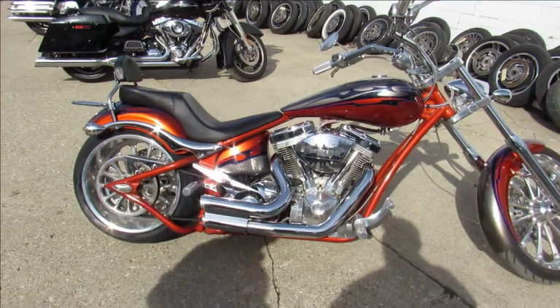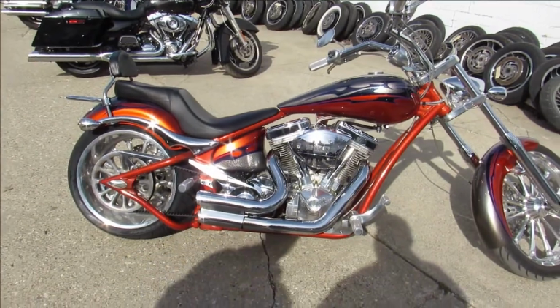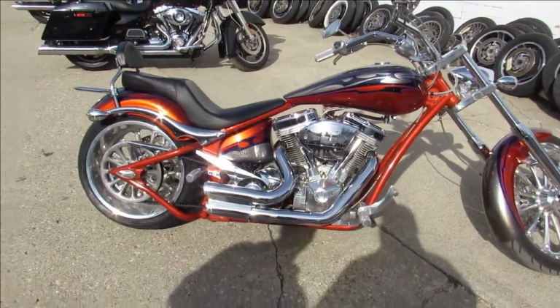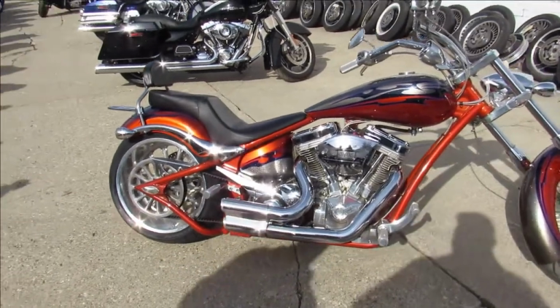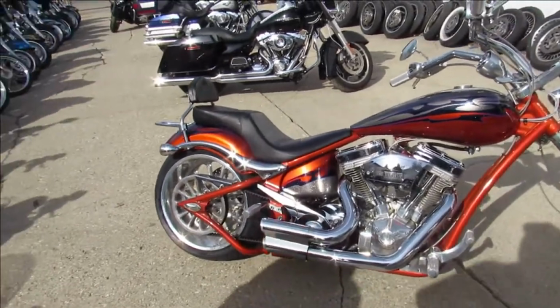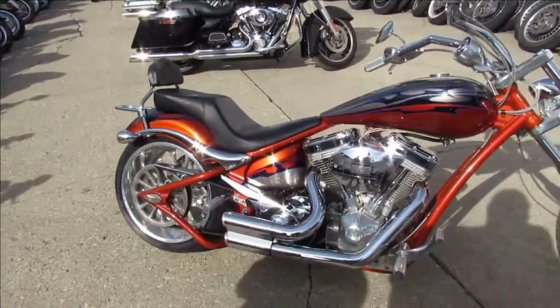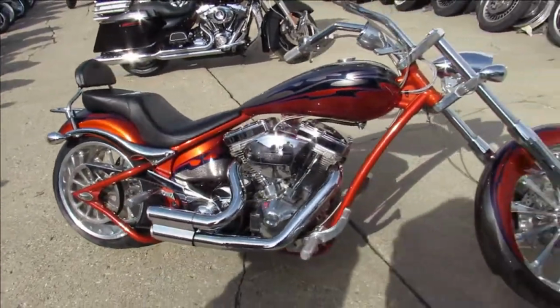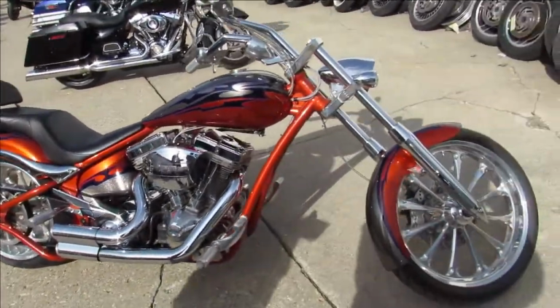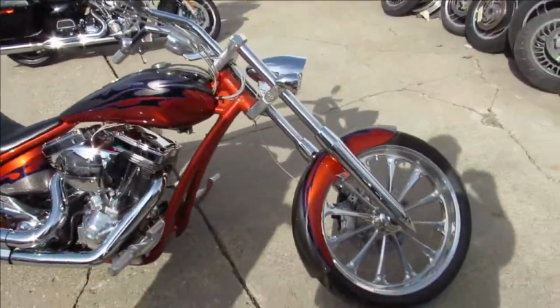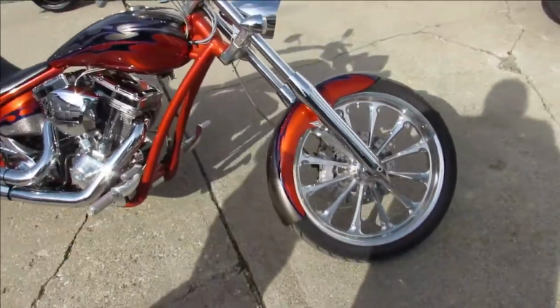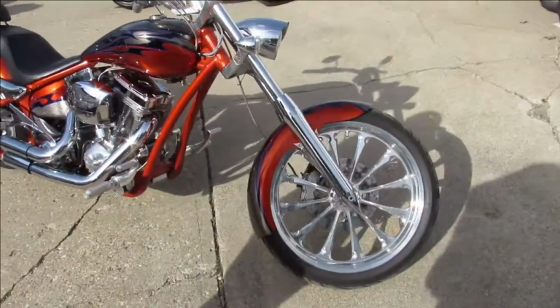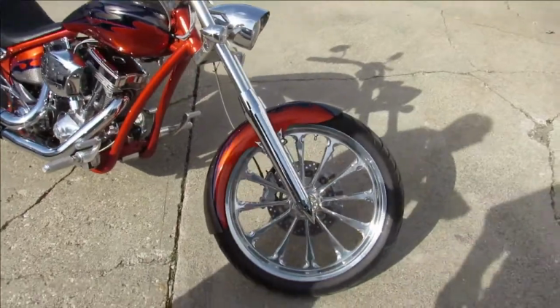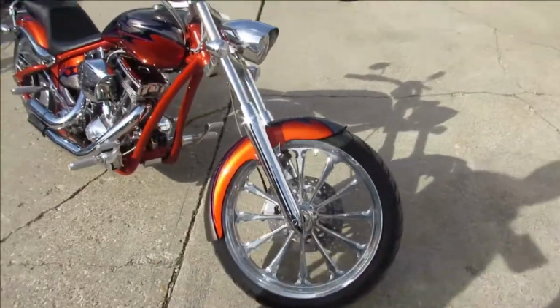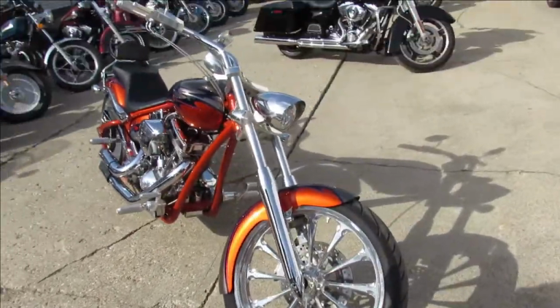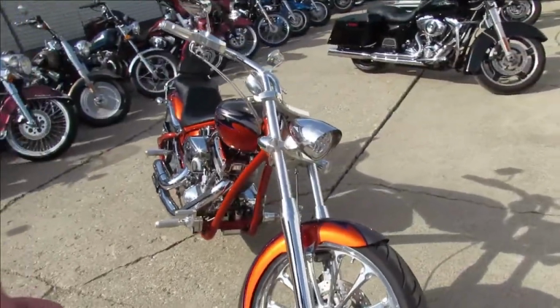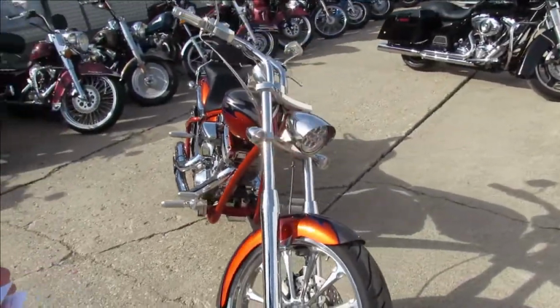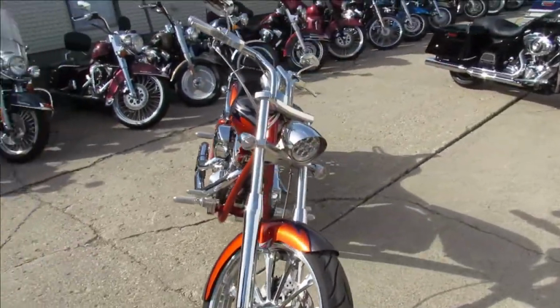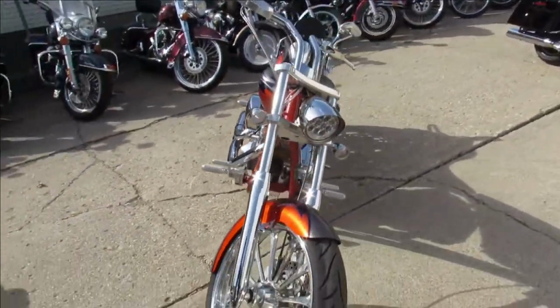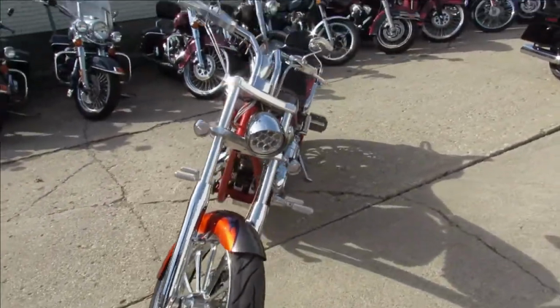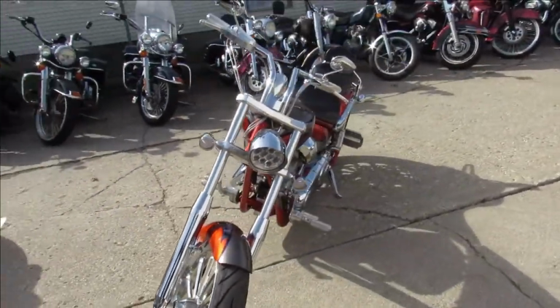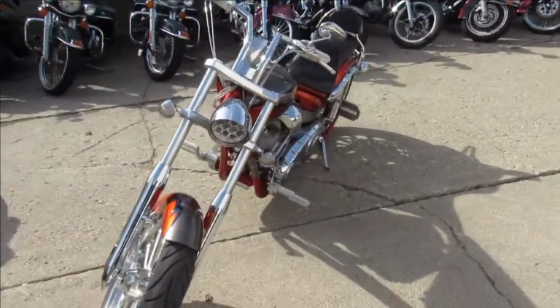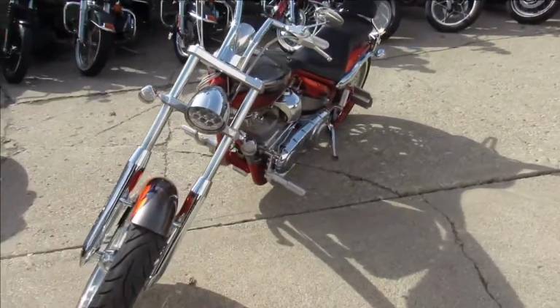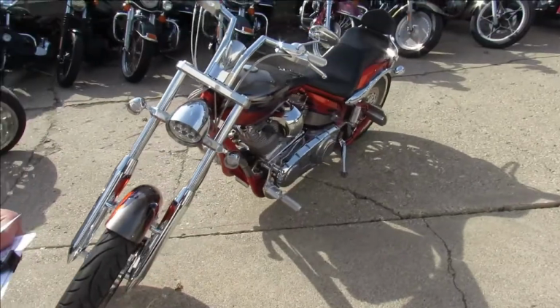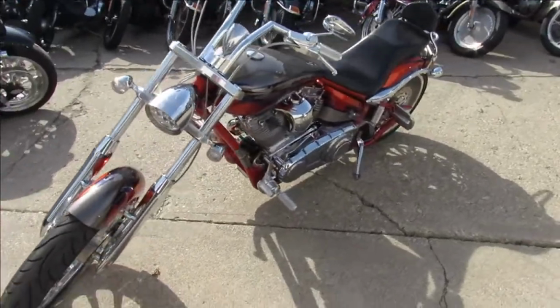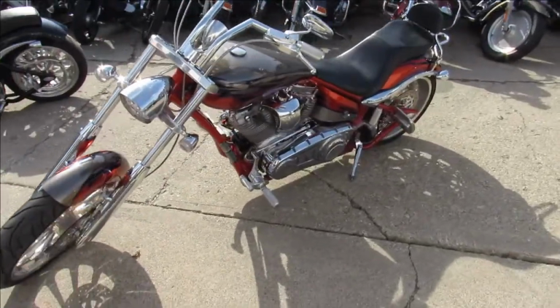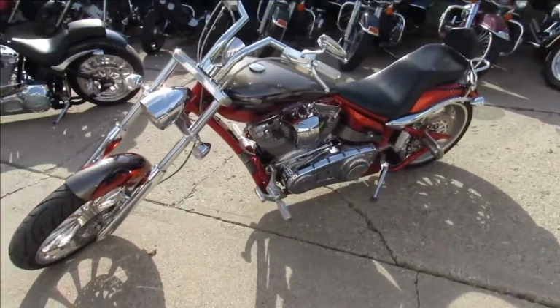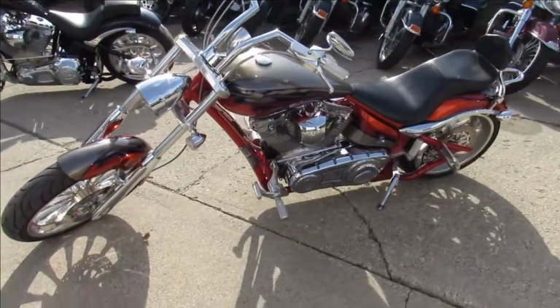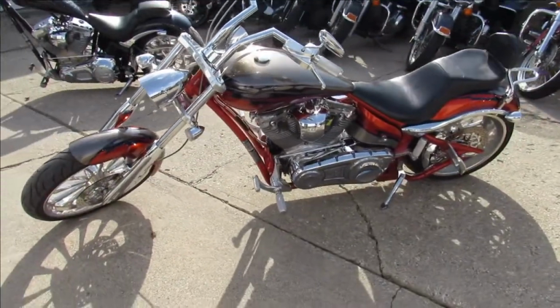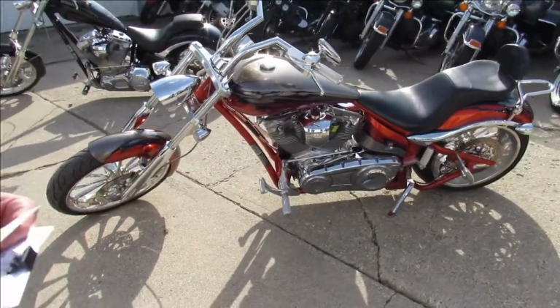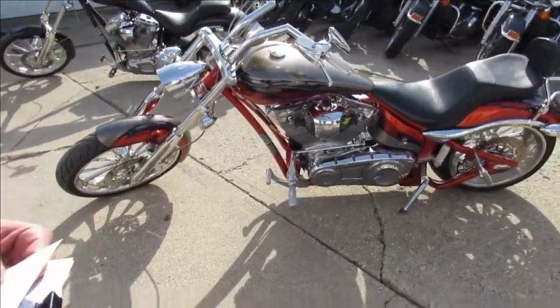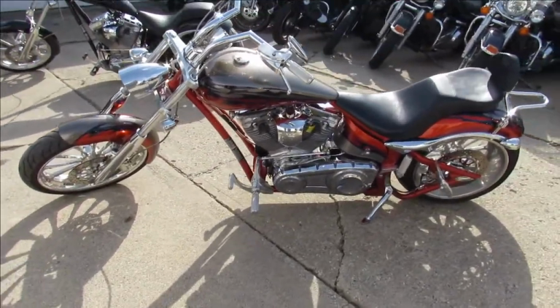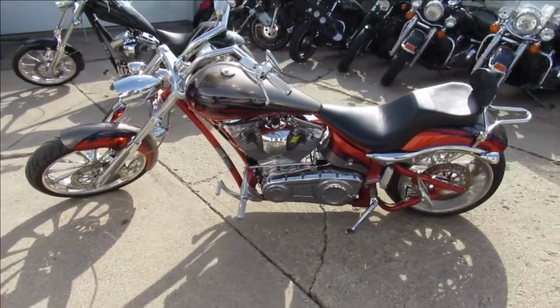Looking for a badass bike? This is it. It's a 2007 Big Dog Mastiff, comes with the big boy motor — it's a 117 cubic inch S&S Super Sidewinder — and it's got the 300 rear tire. This is one good-looking bike.